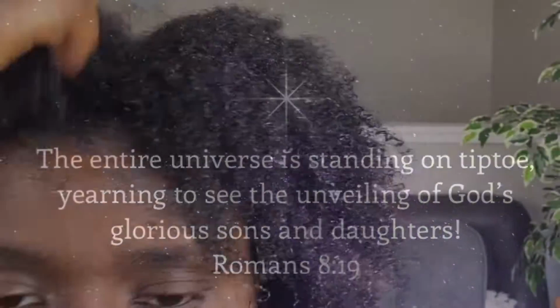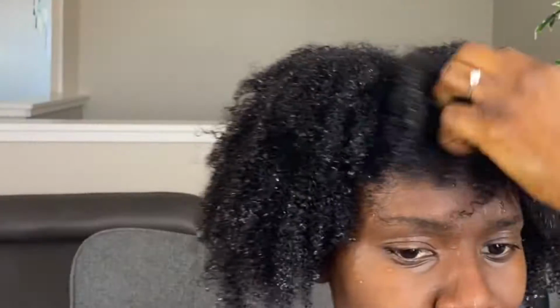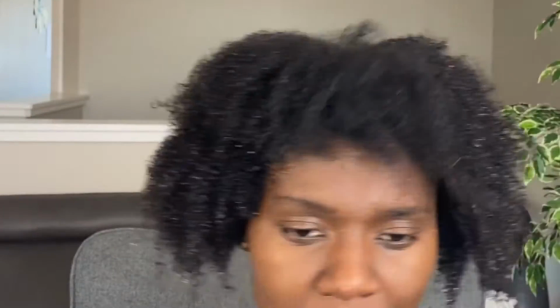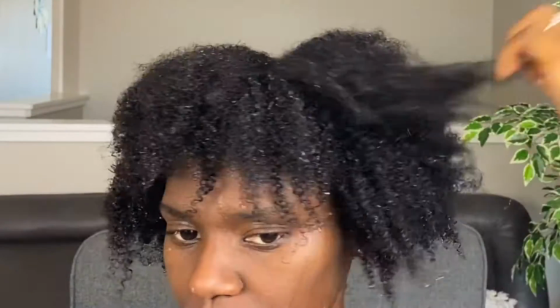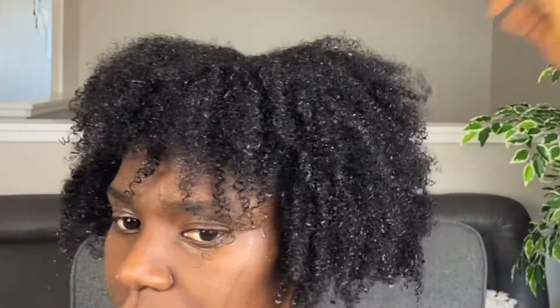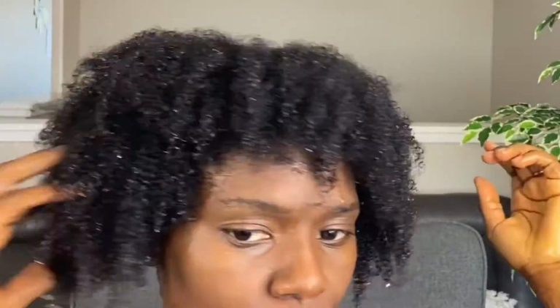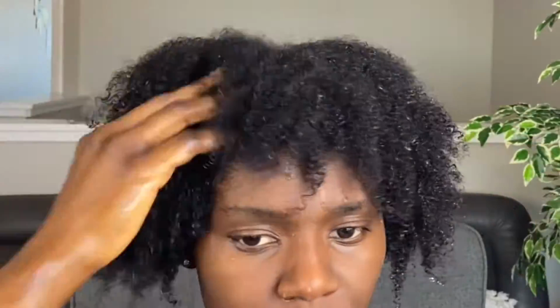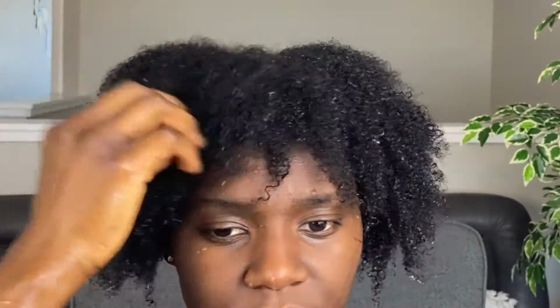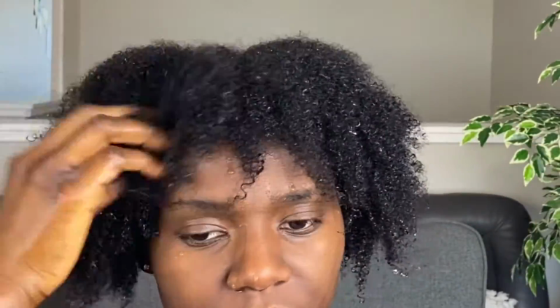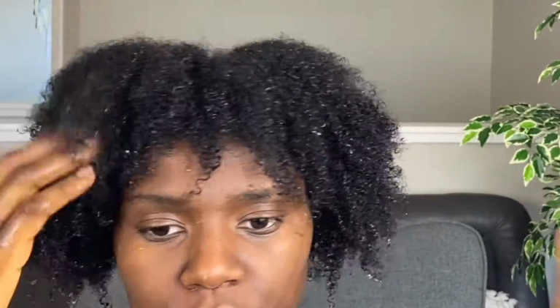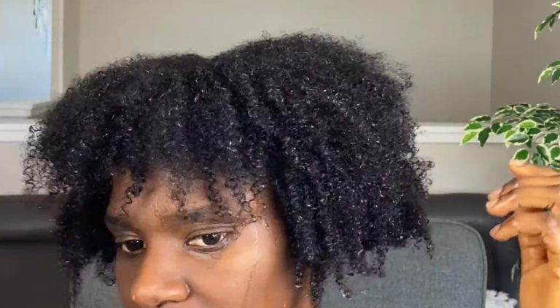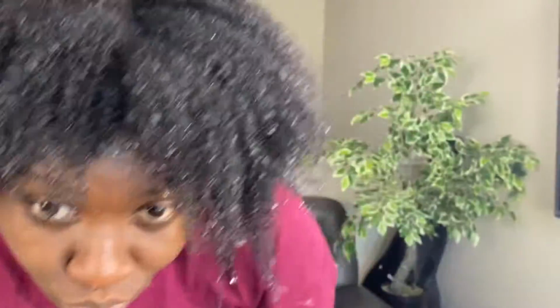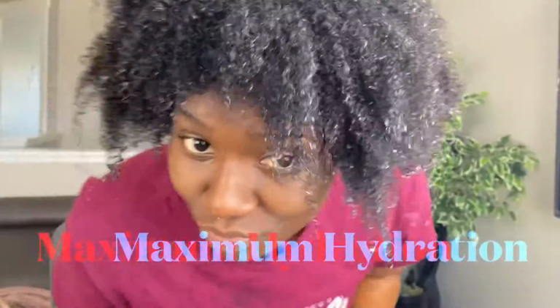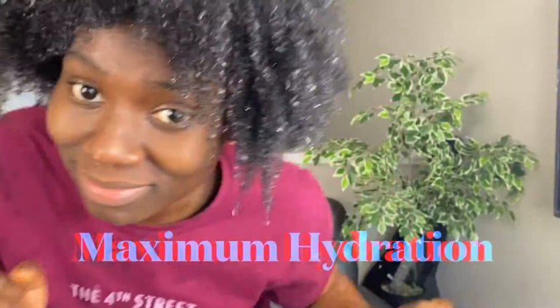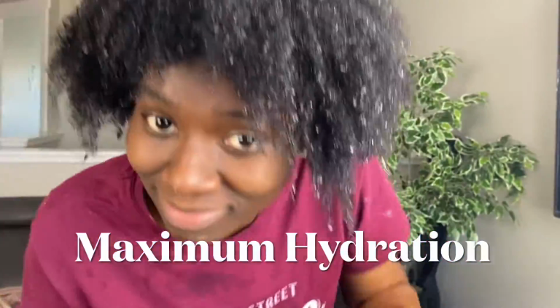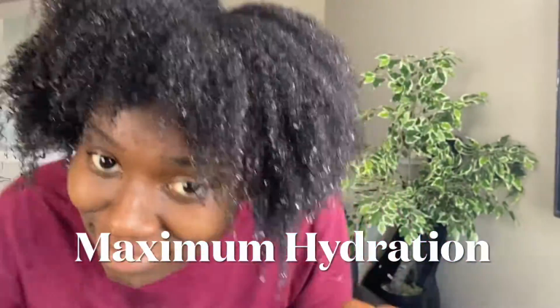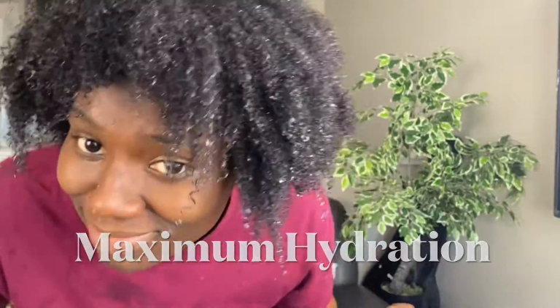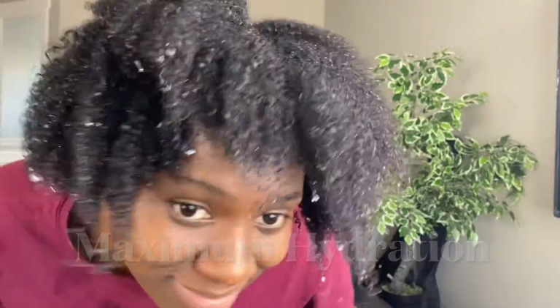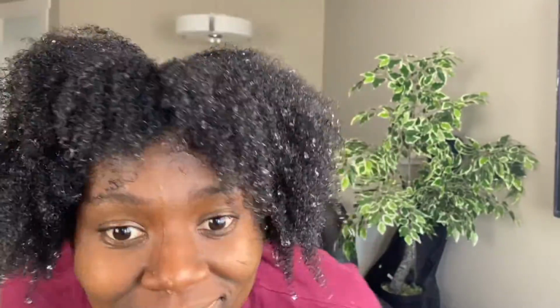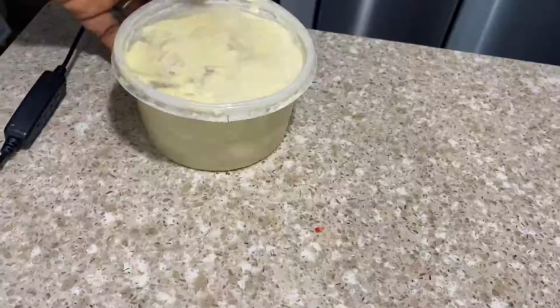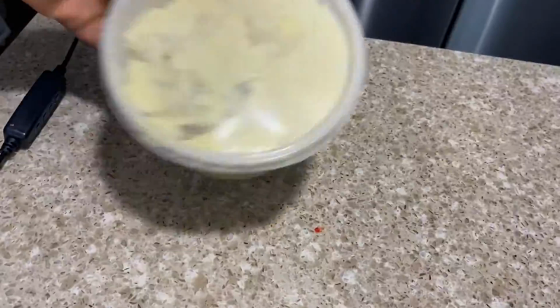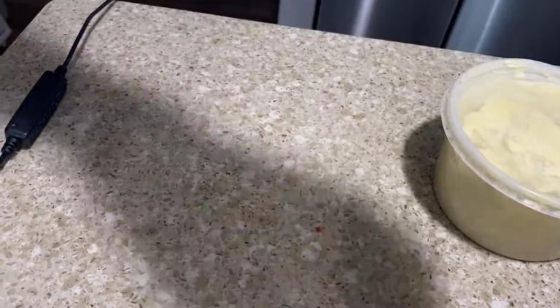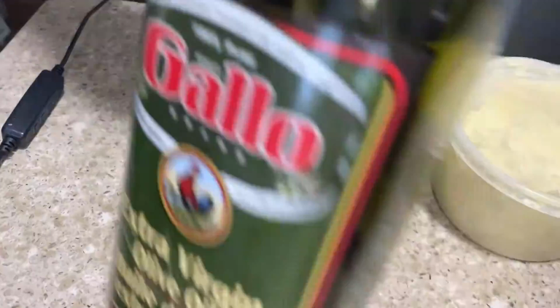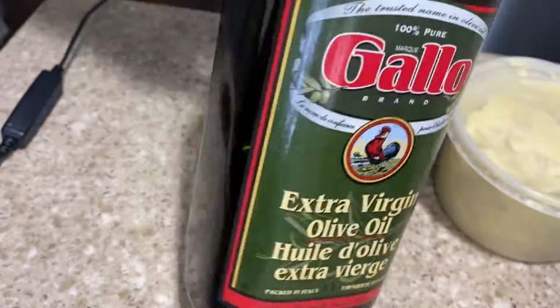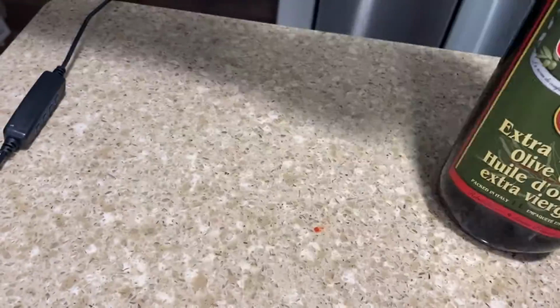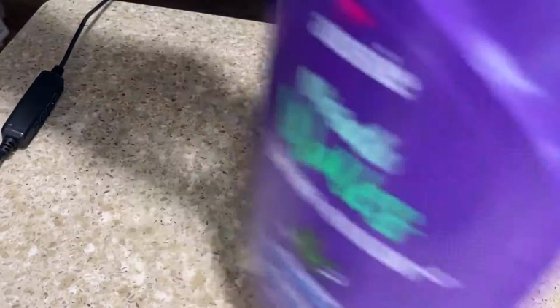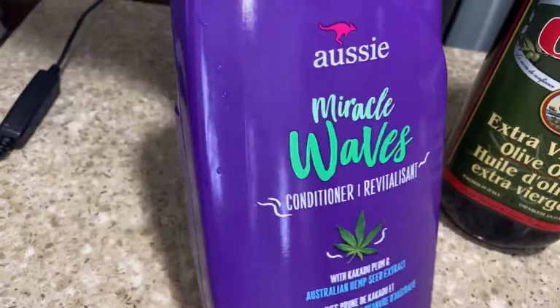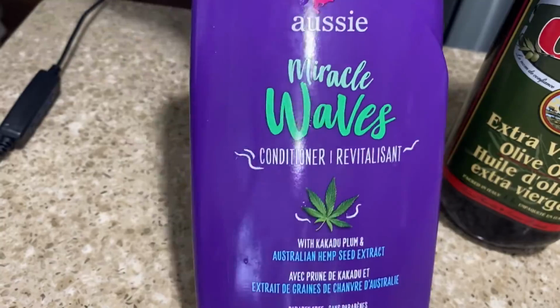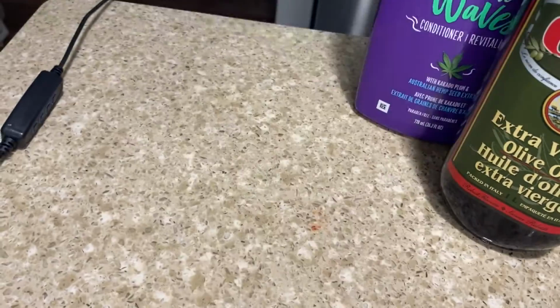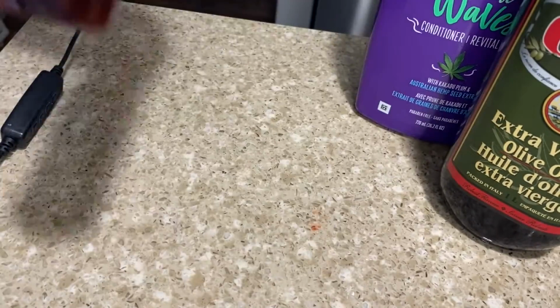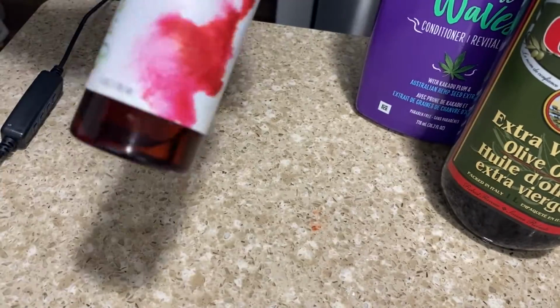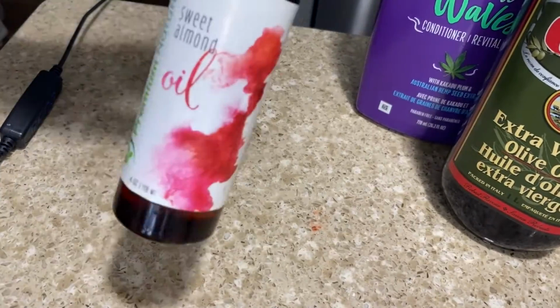Hey beauties, welcome back to Basic Kobe's channel! Today I'm excited to share with you all how I achieve maximum hydration with the ingredients you can find in your kitchen. I'll be using my shea butter, olive oil, conditioner, and almond oil.